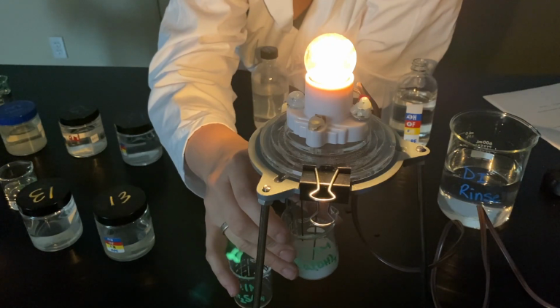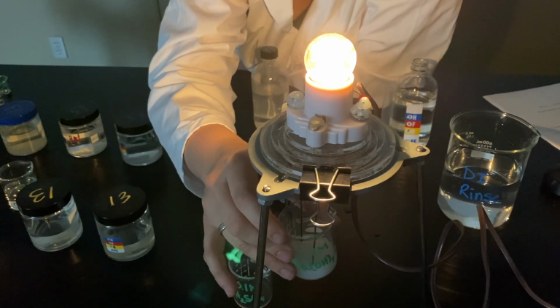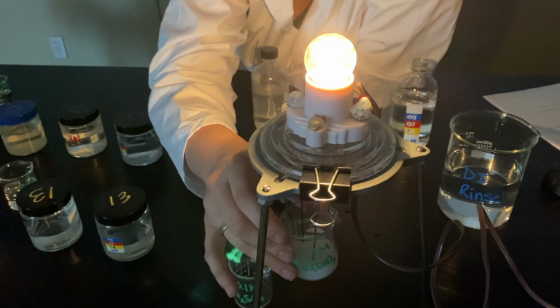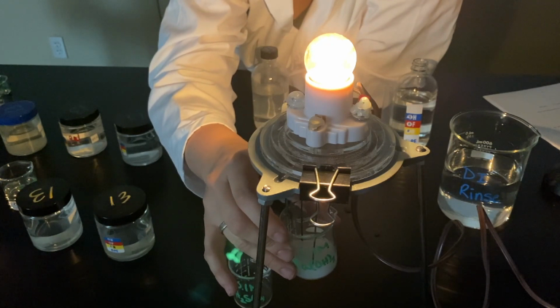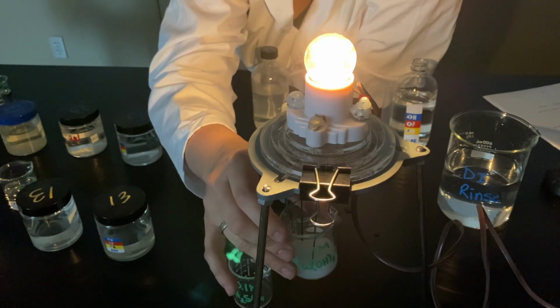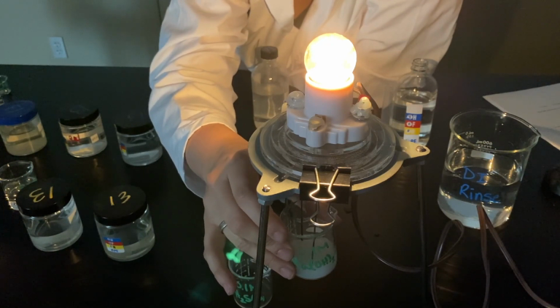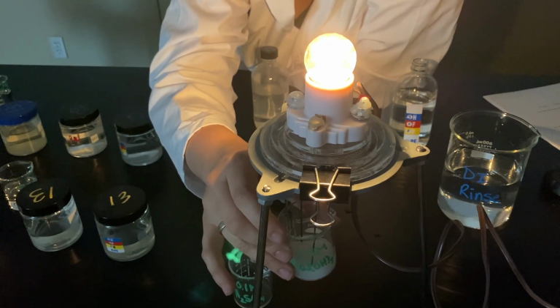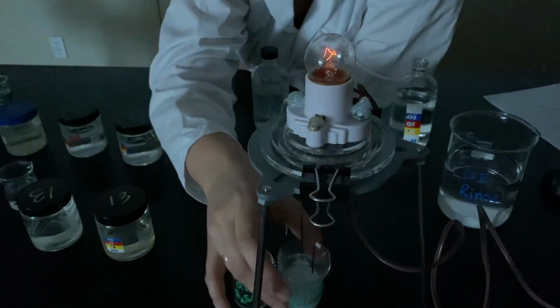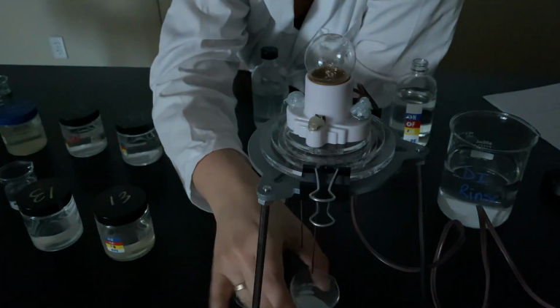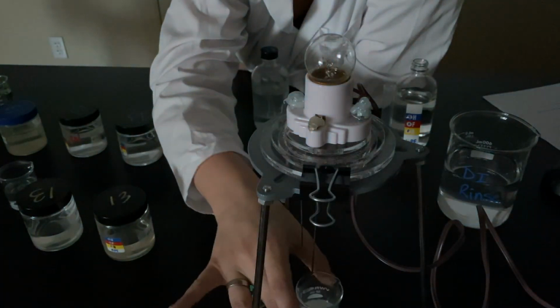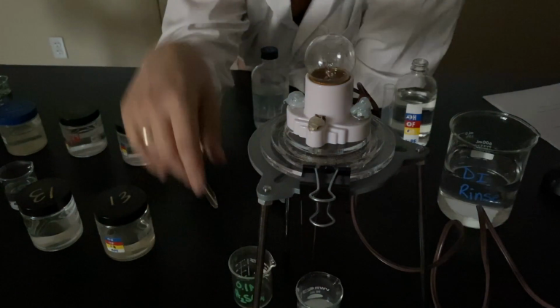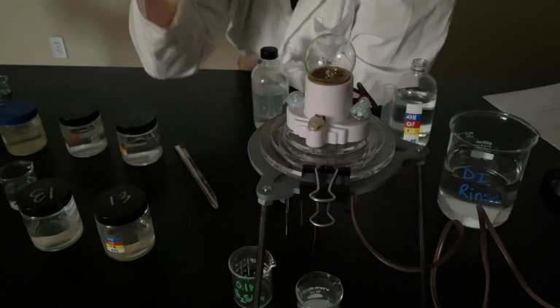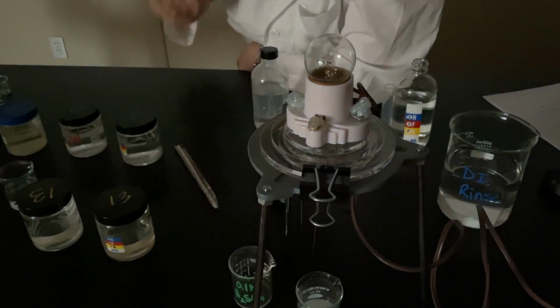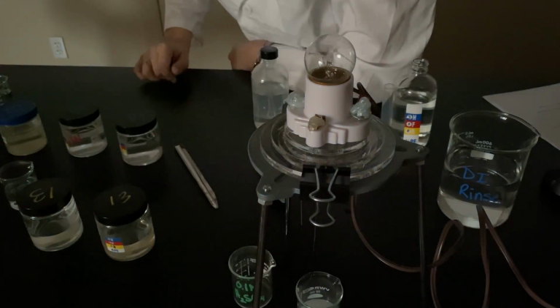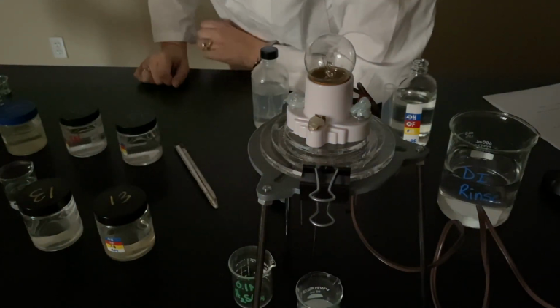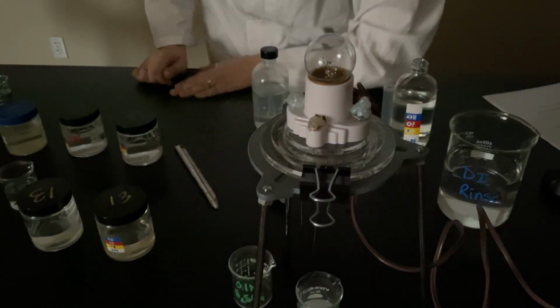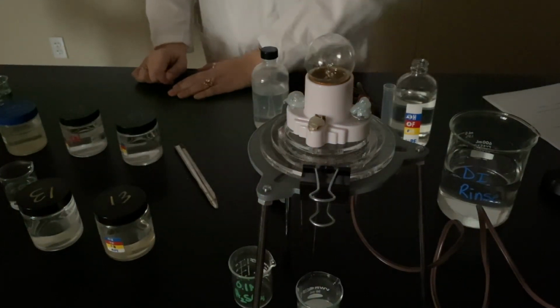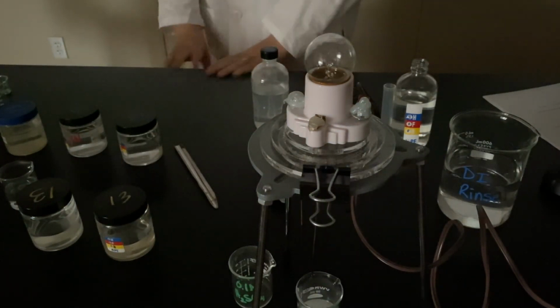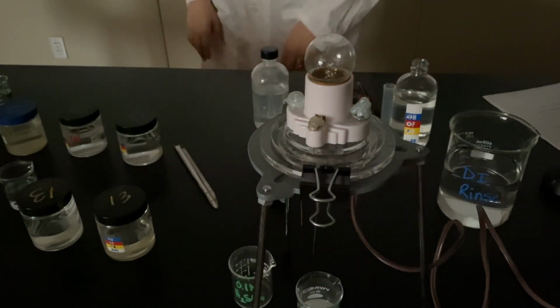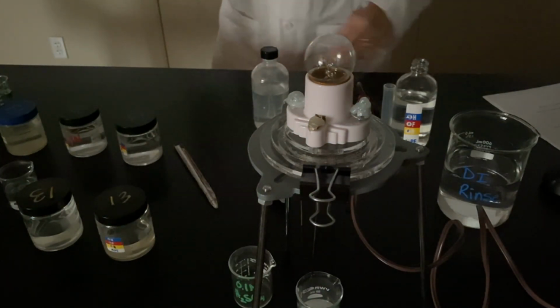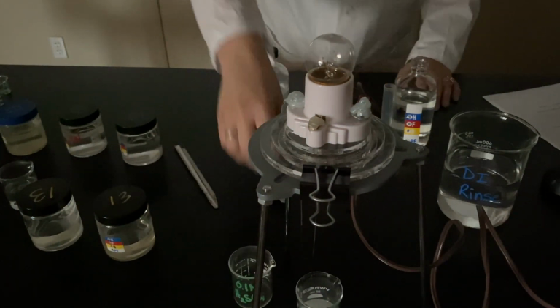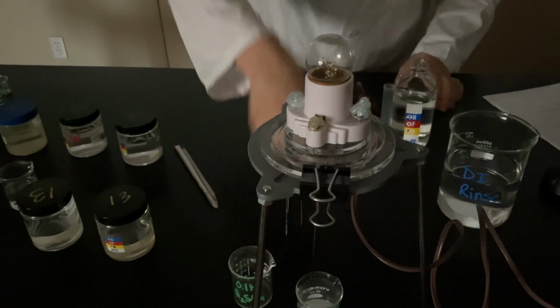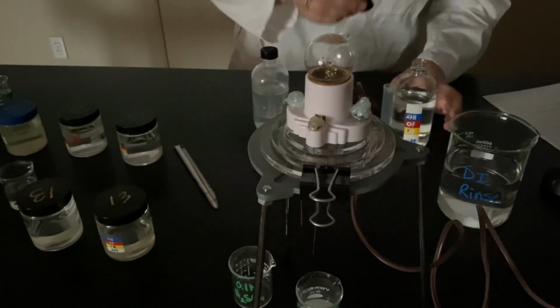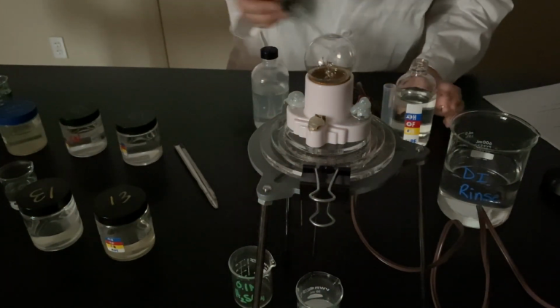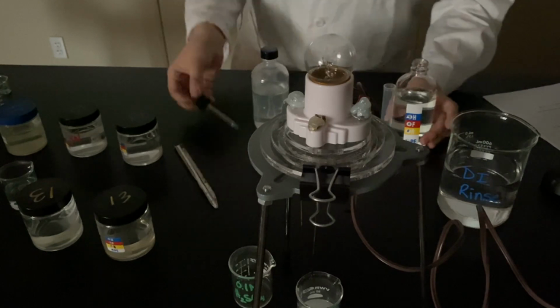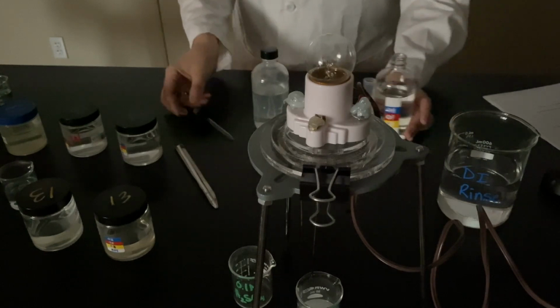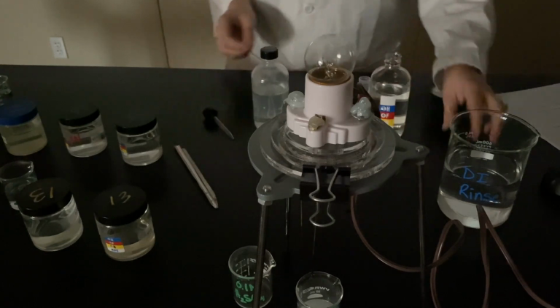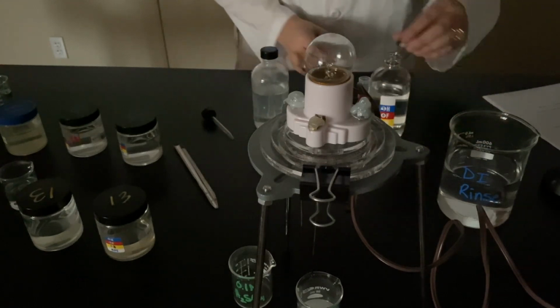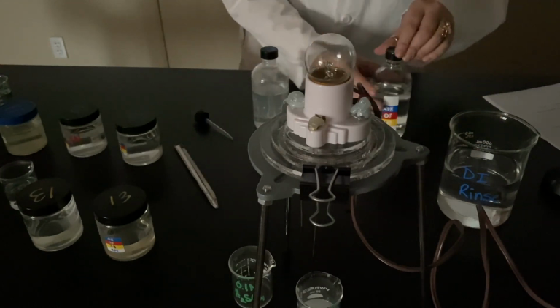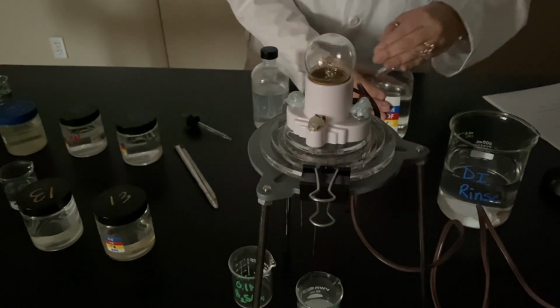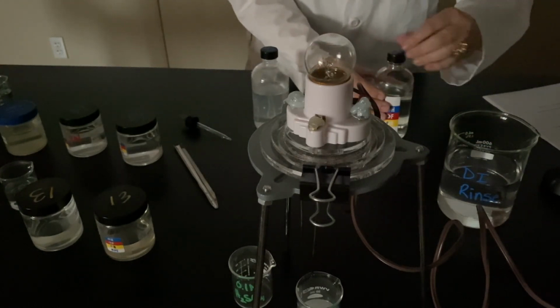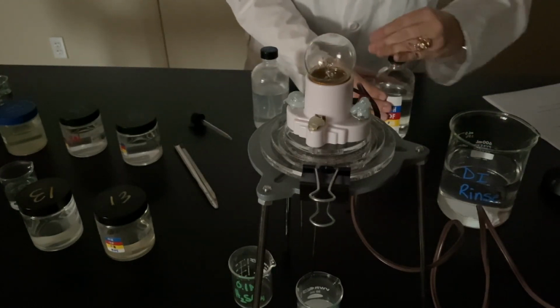Pretty dang cool. I love science. Thanks for hanging out with this lab — I hope you learned something.